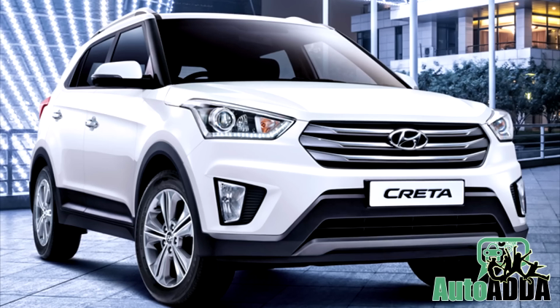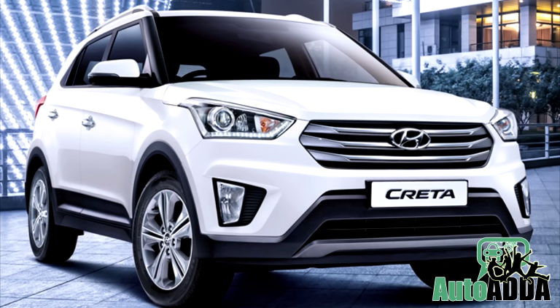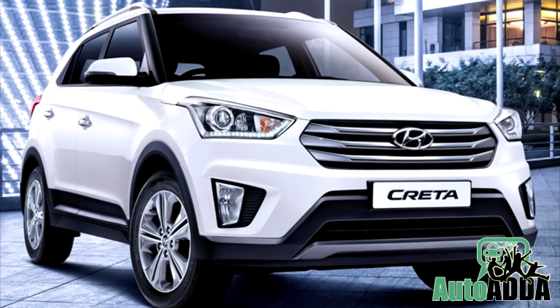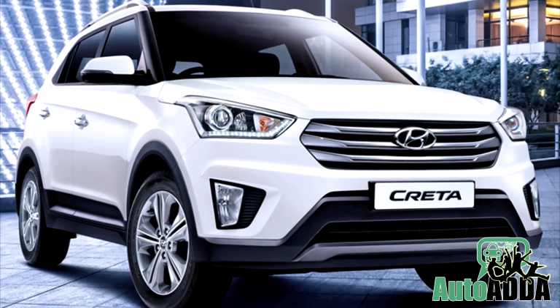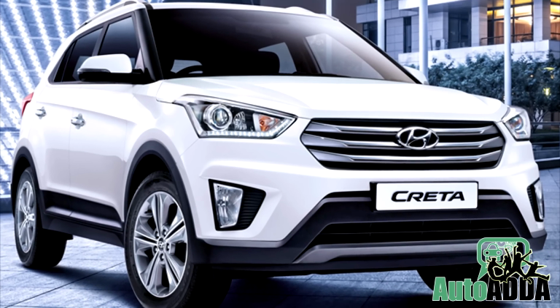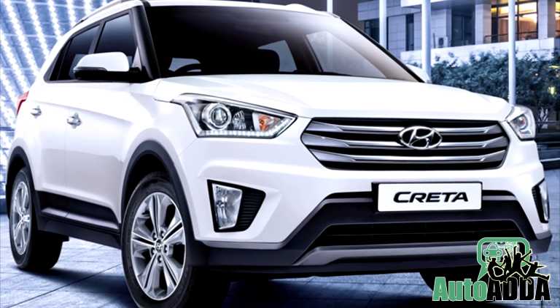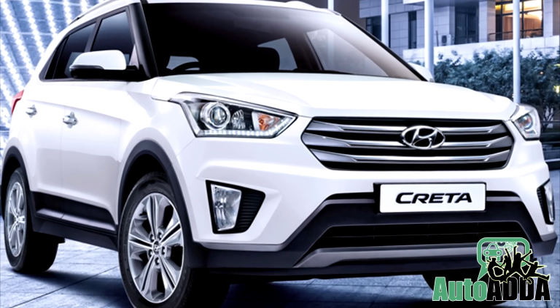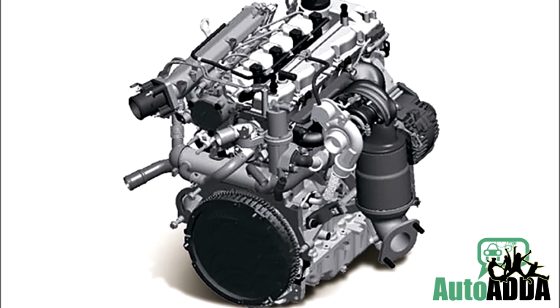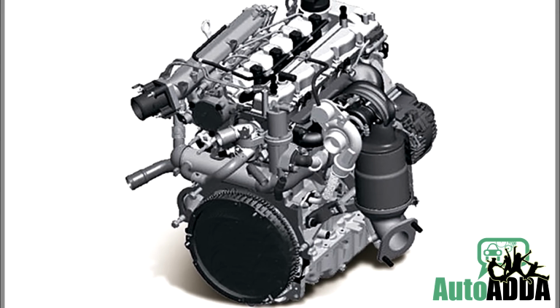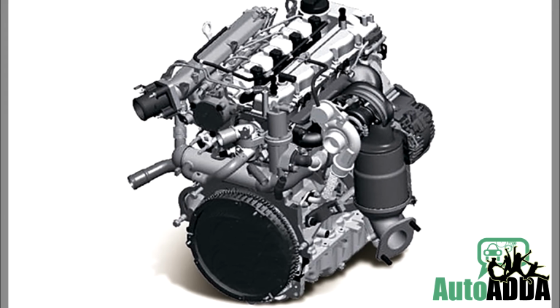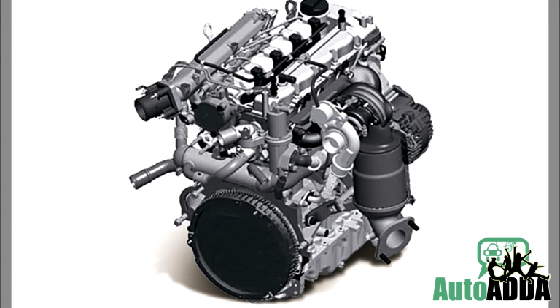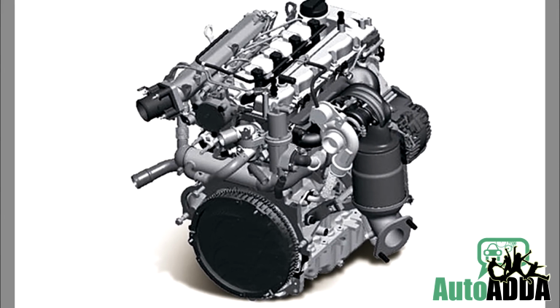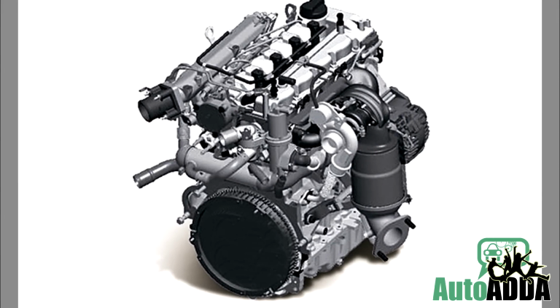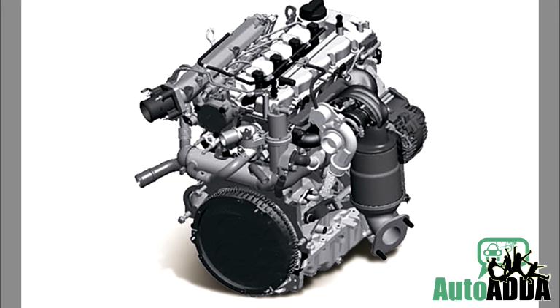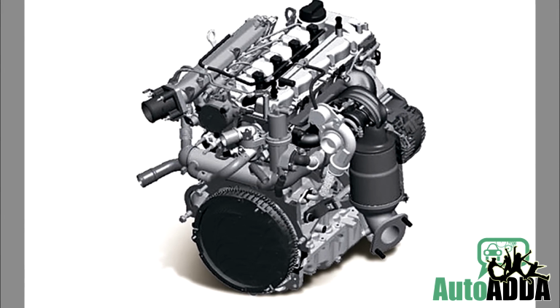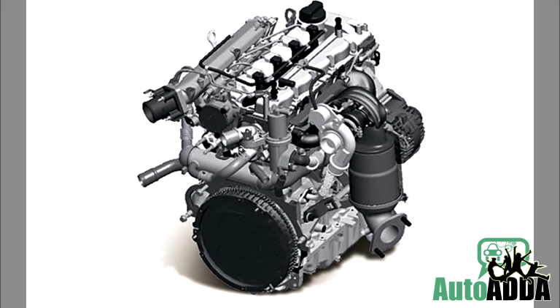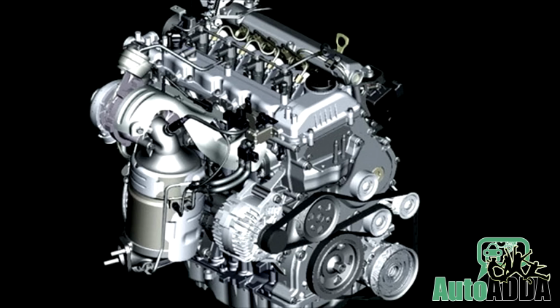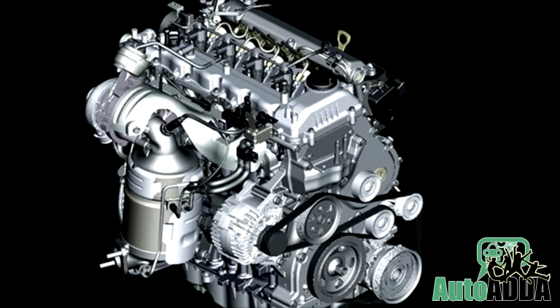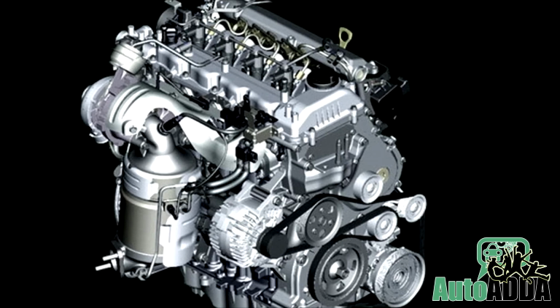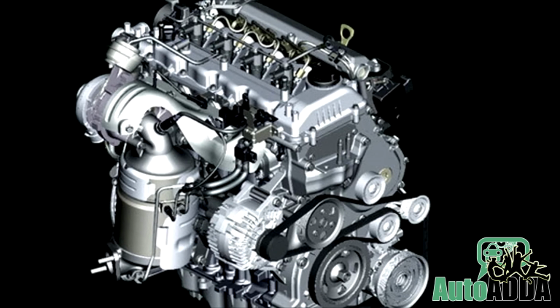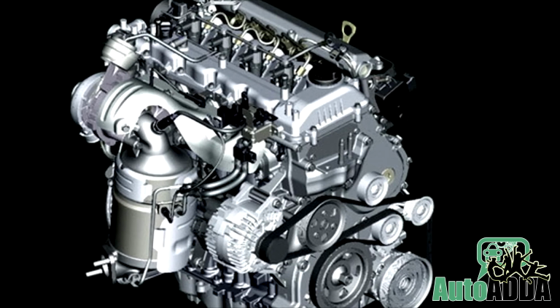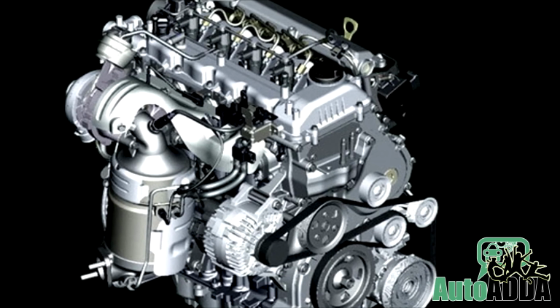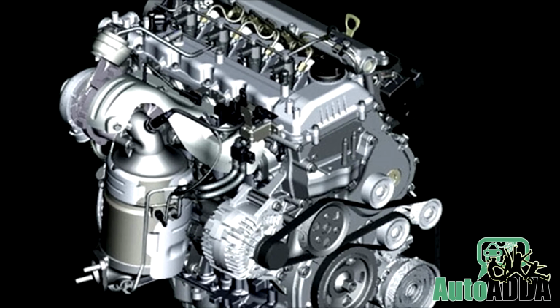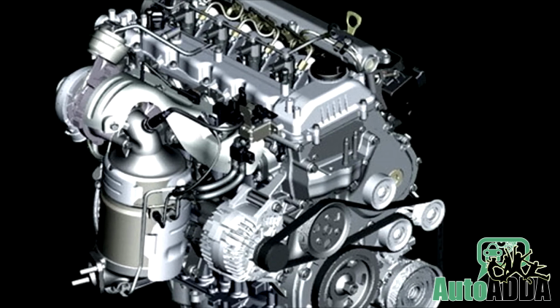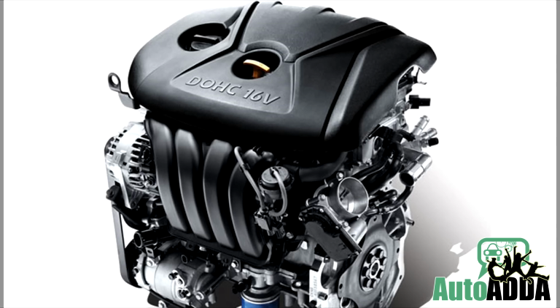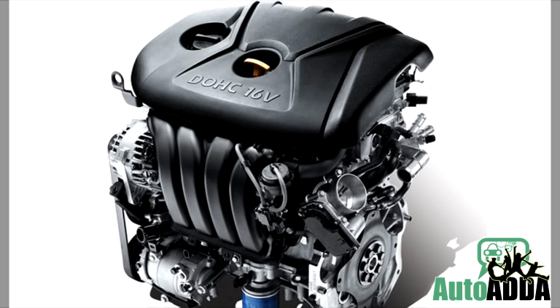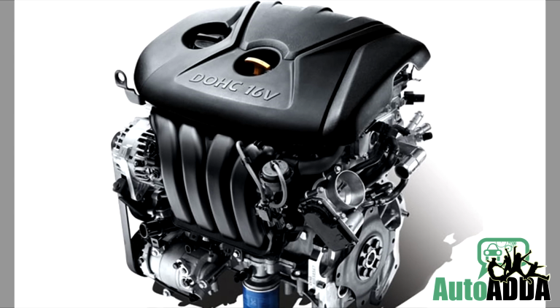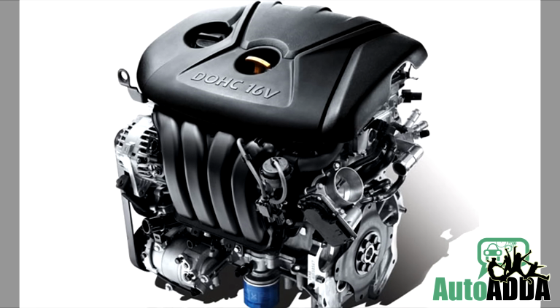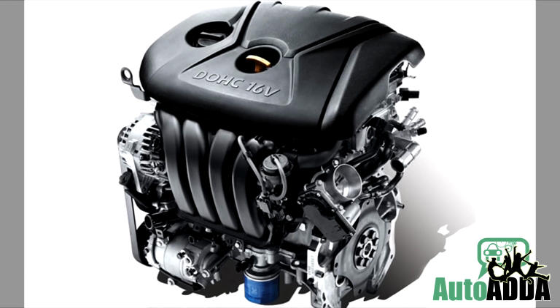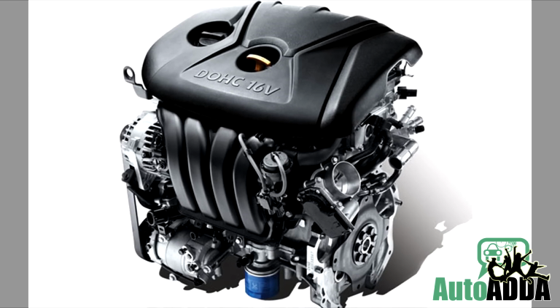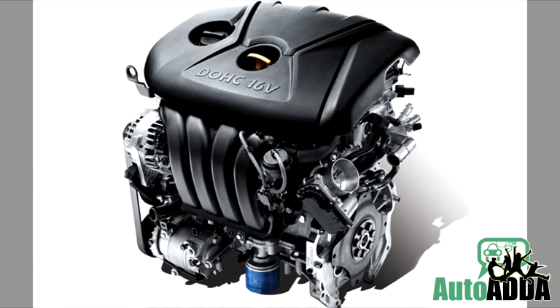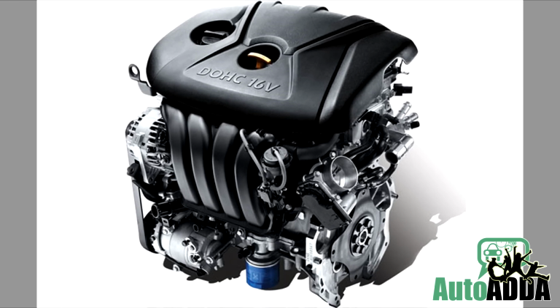The Creta will be offered with three engines: a 1.4-litre U2 CRDi diesel, a 1.6-litre CRDi diesel, and a 1.6-litre dual VTVT petrol.